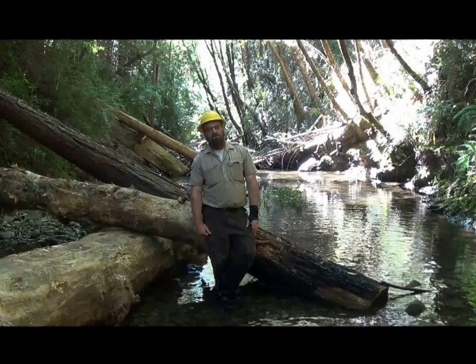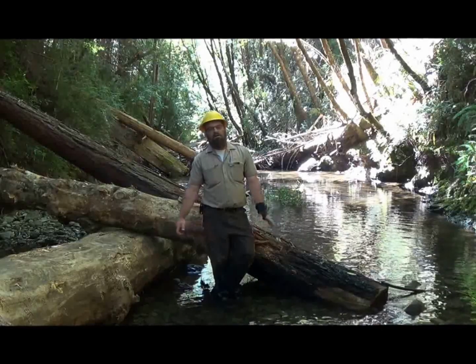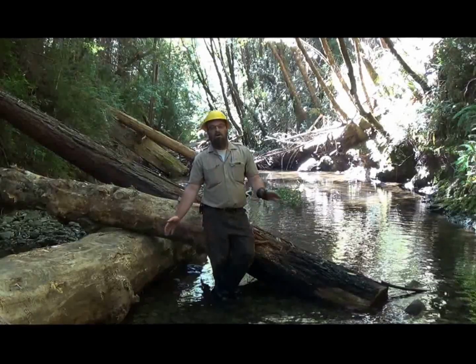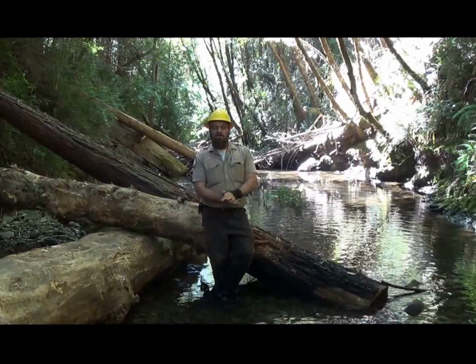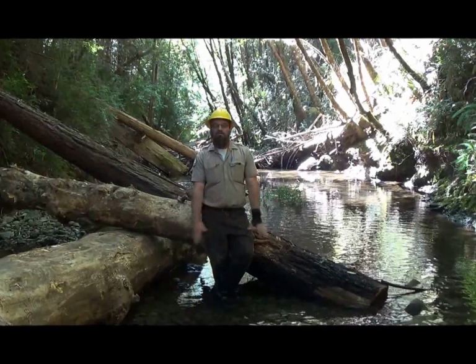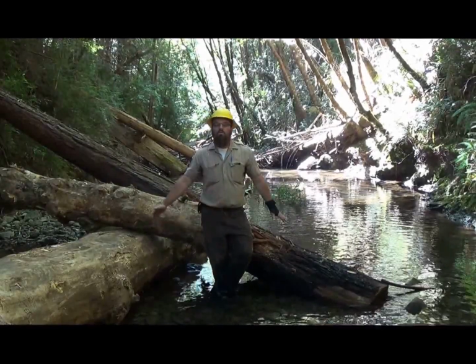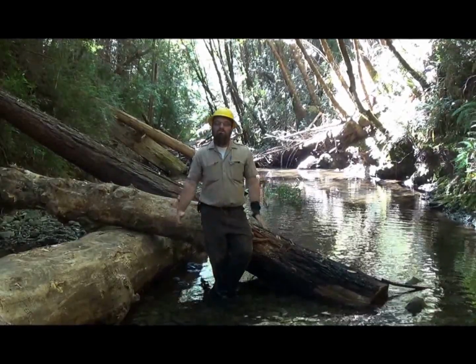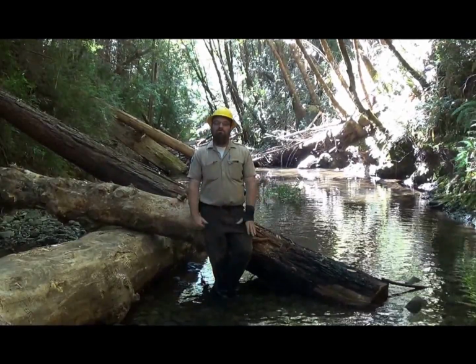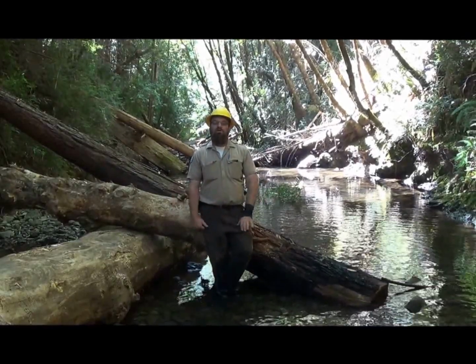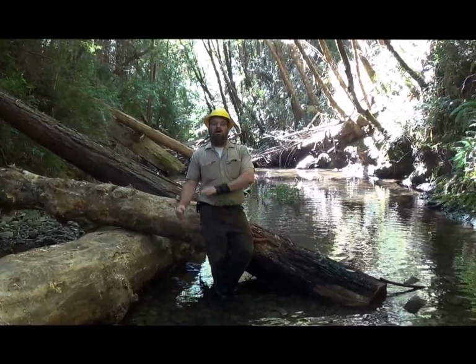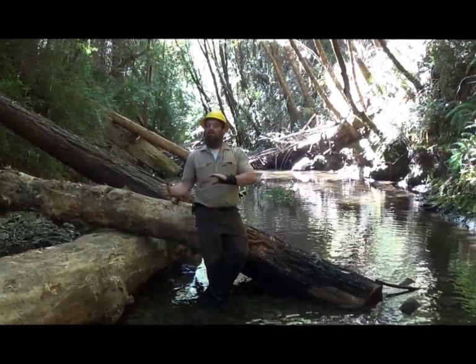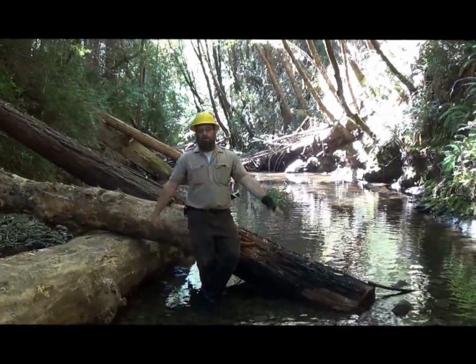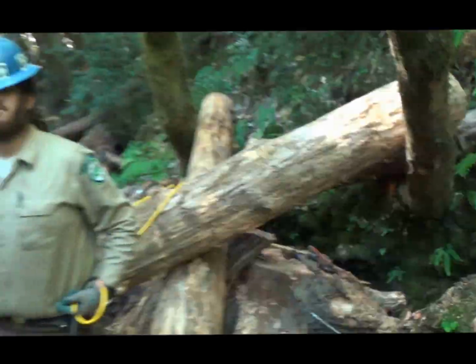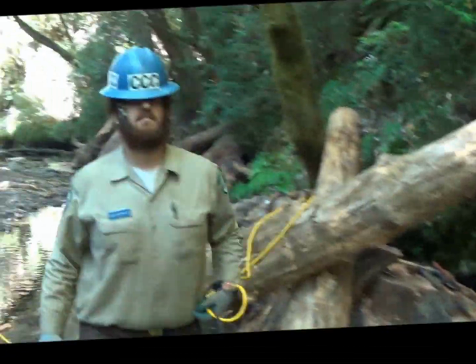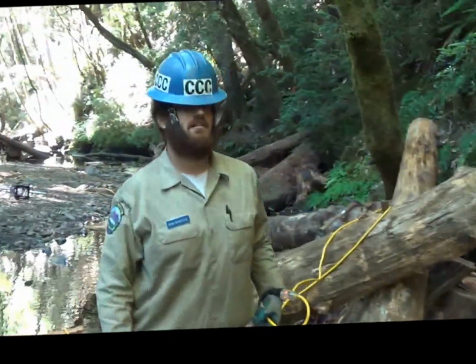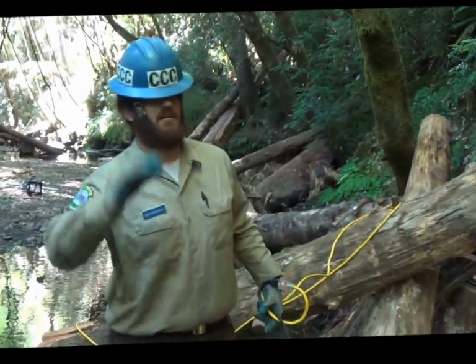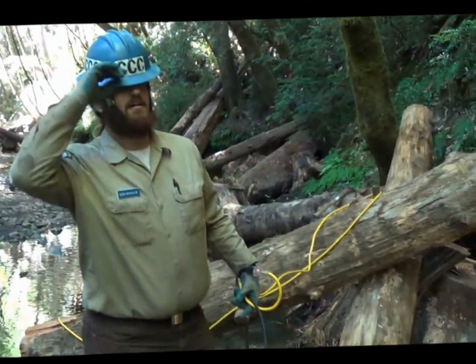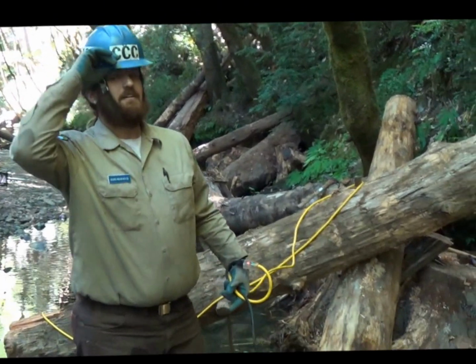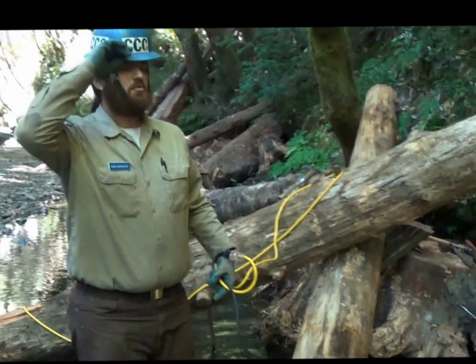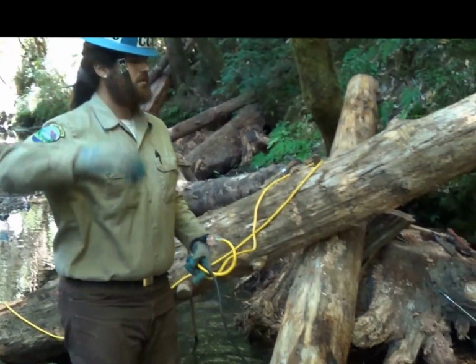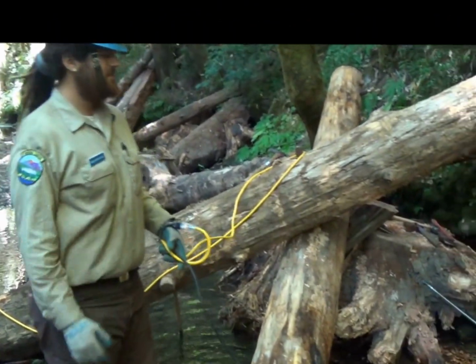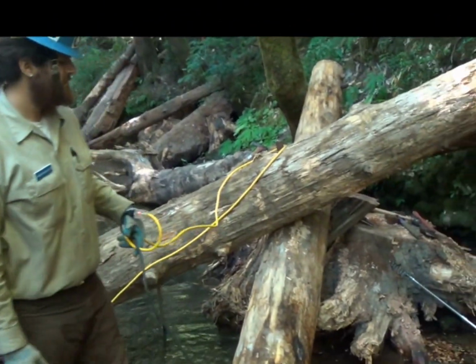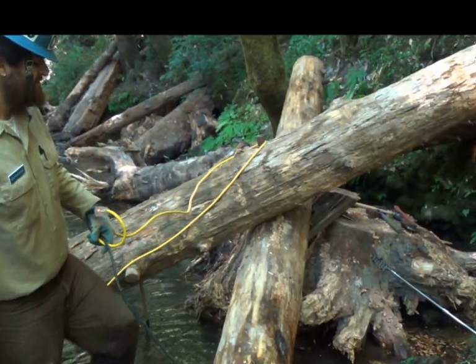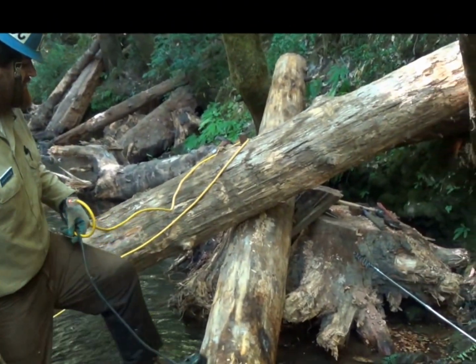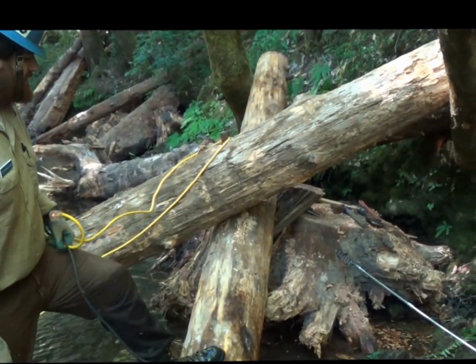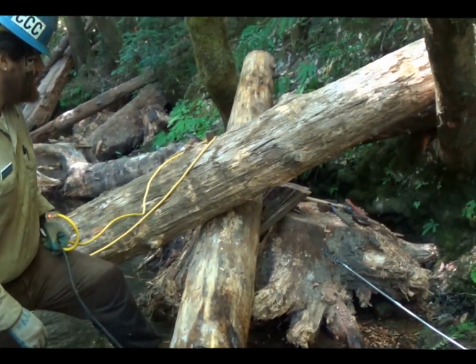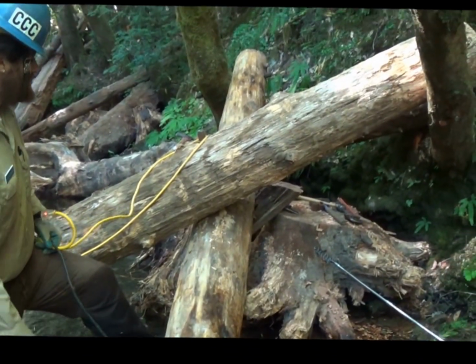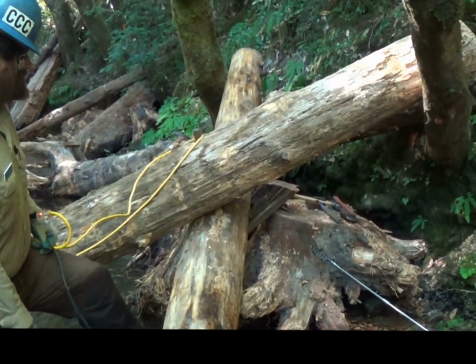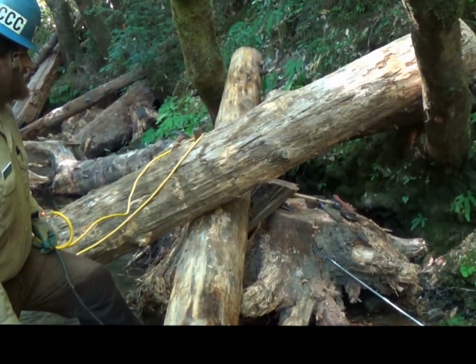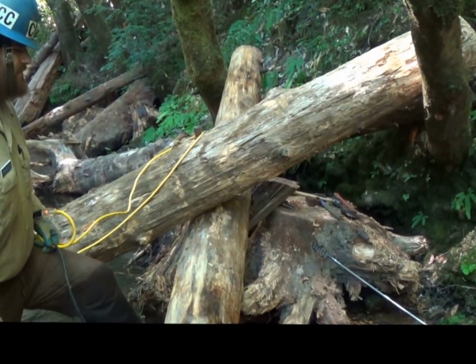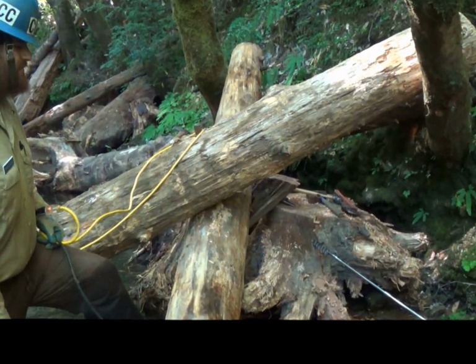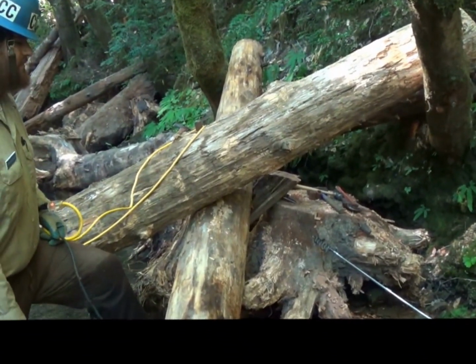Hello, I'm John Griffith. Welcome to my YouTube channel. I'm at work. We've got this salmon restoration site, this salmon habitat site.